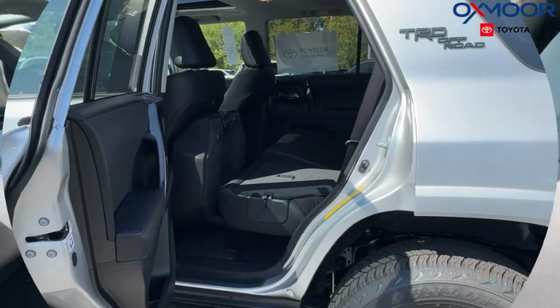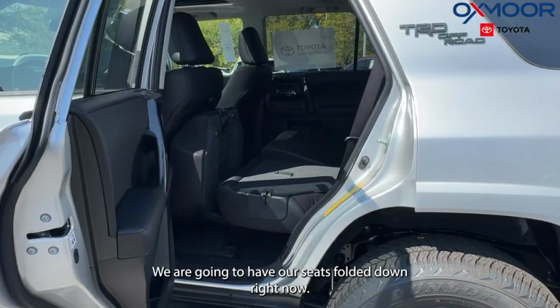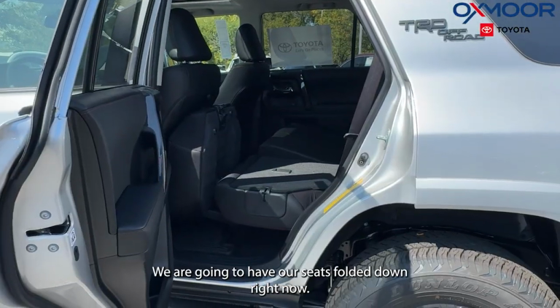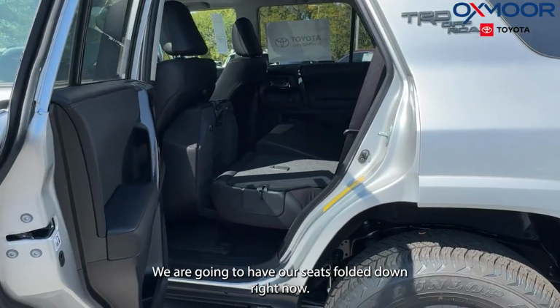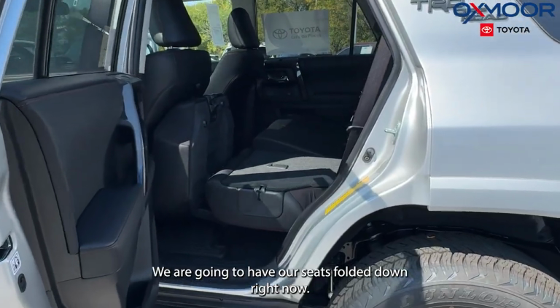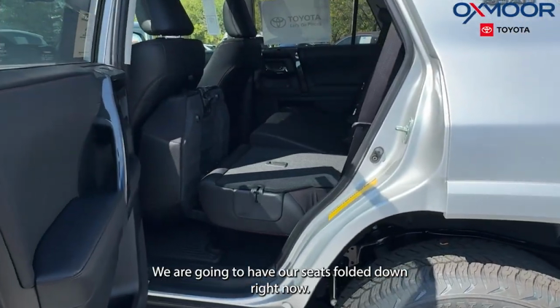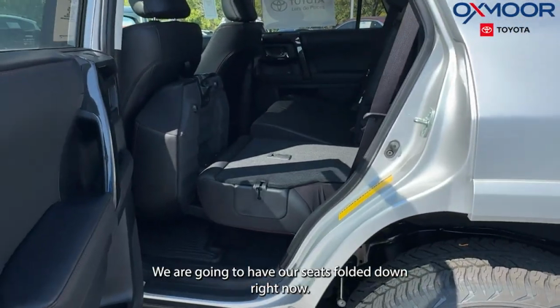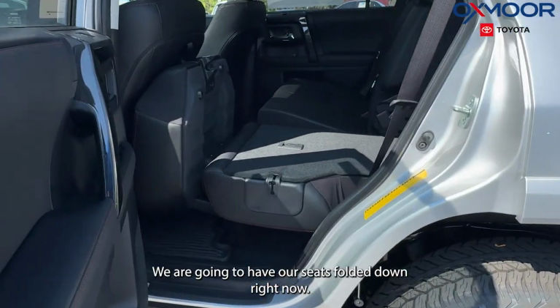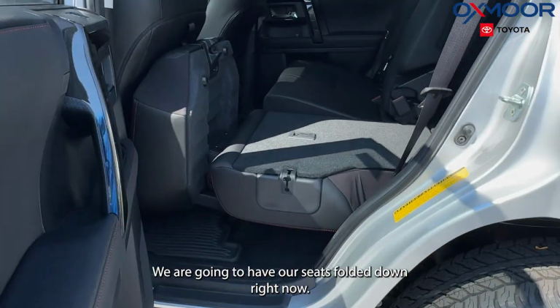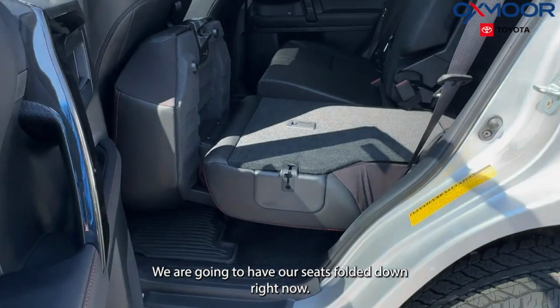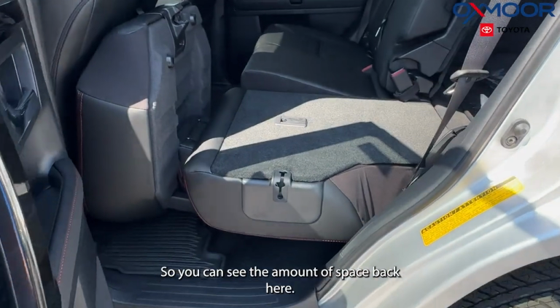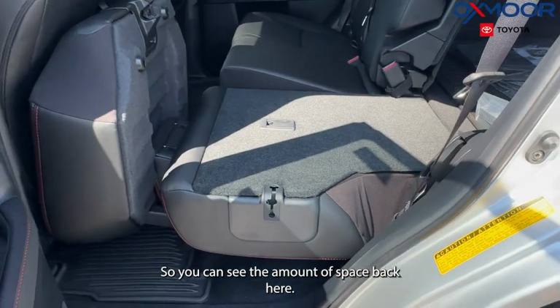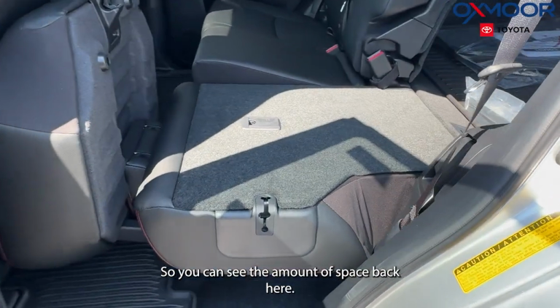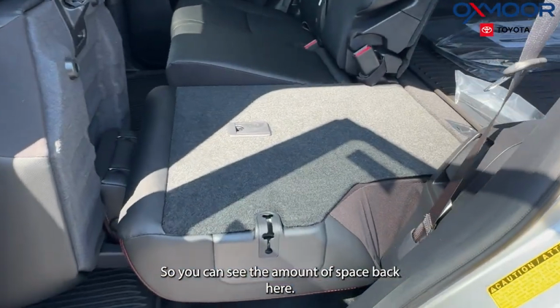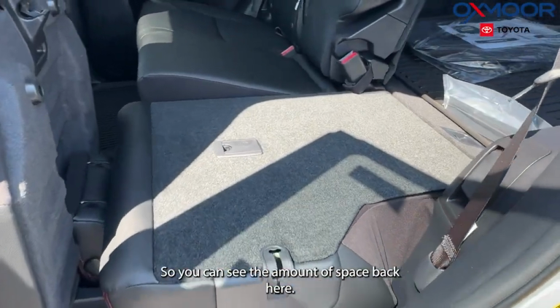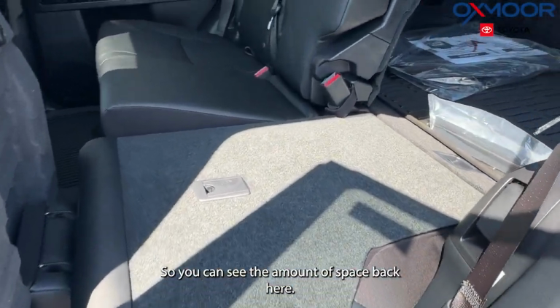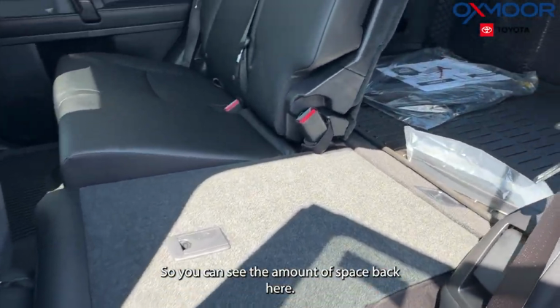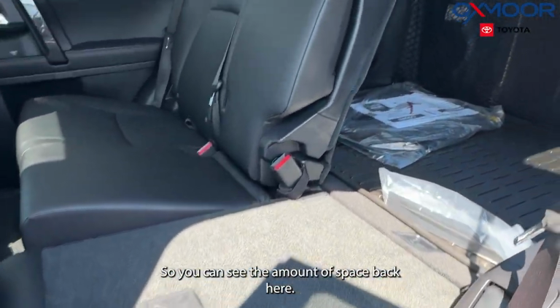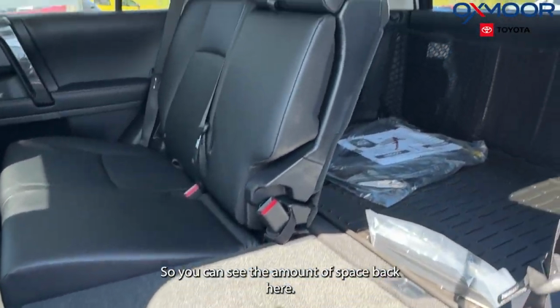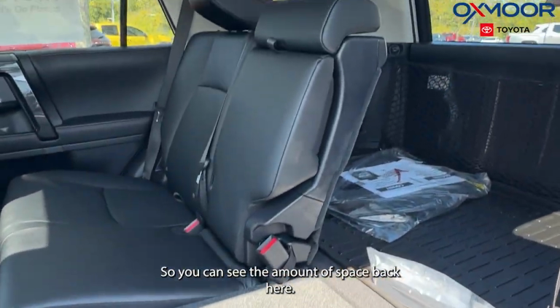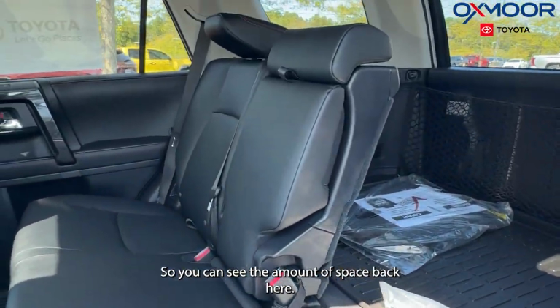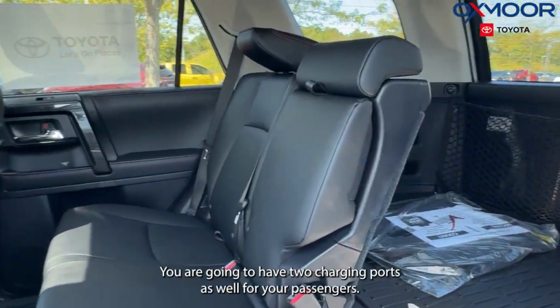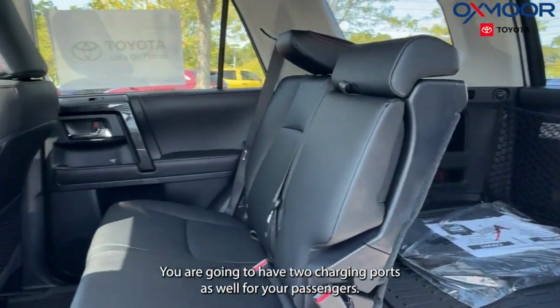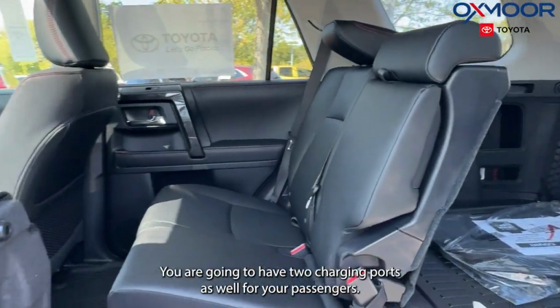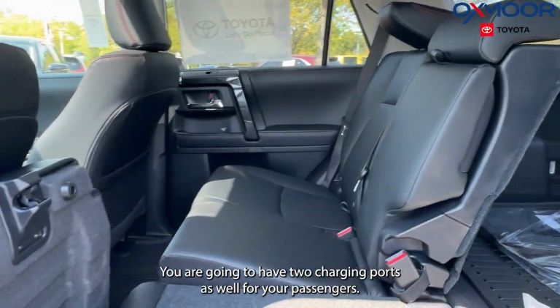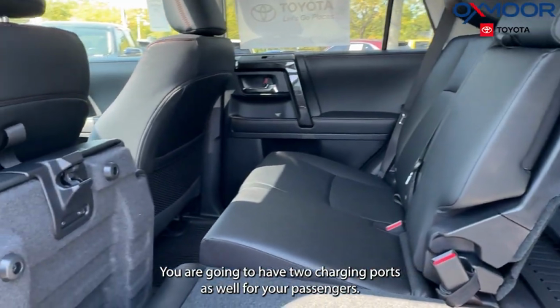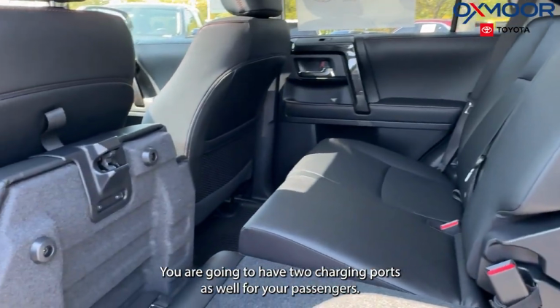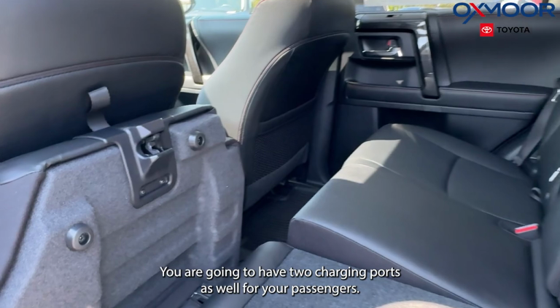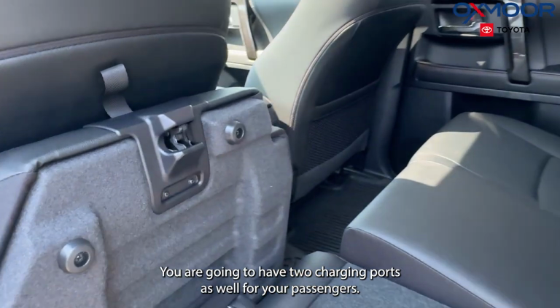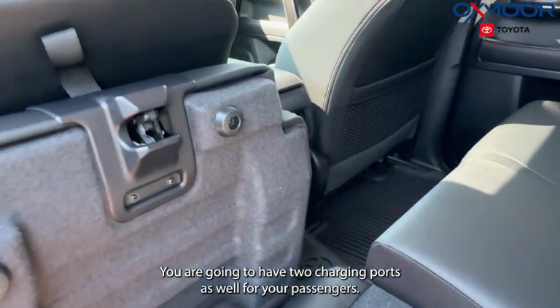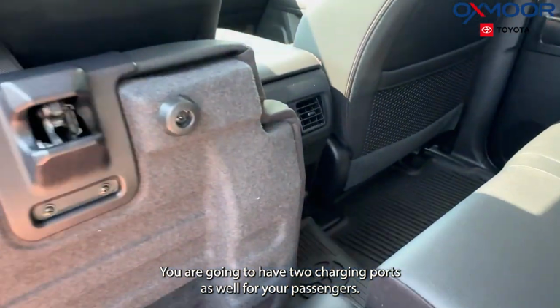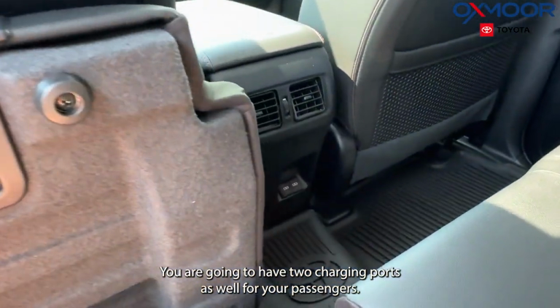We are going to have our seats folded down right now so you can see the amount of space. But back here, you are going to have two charging ports as well for your passengers.